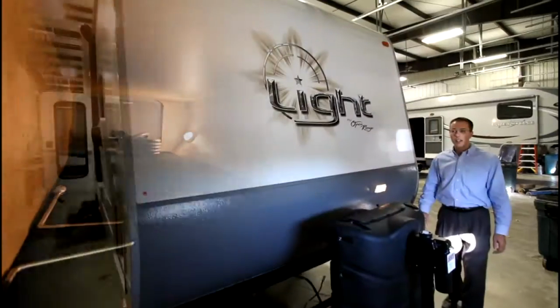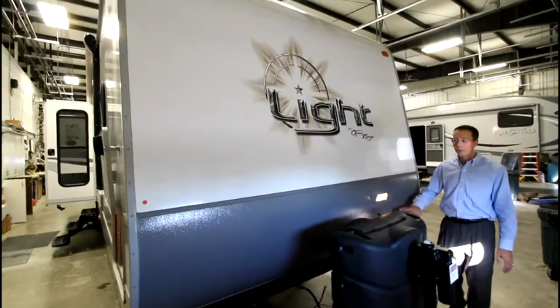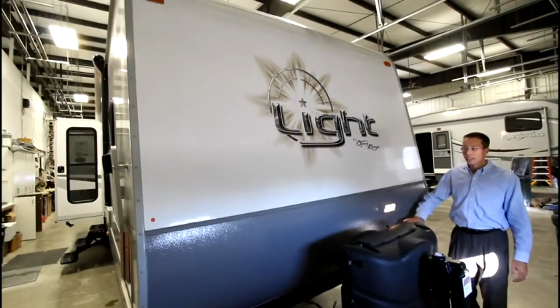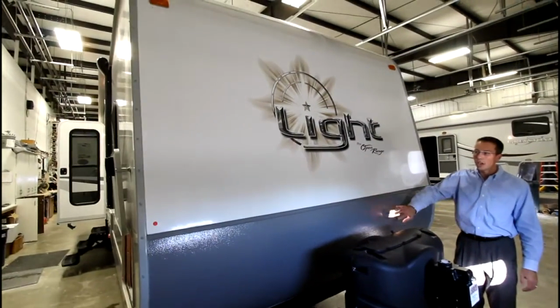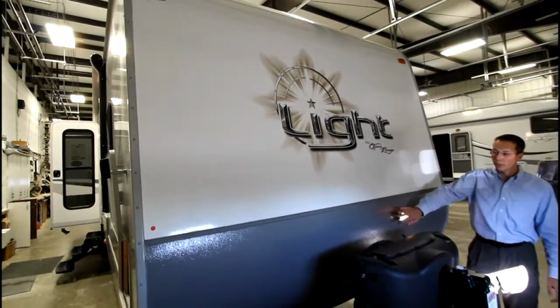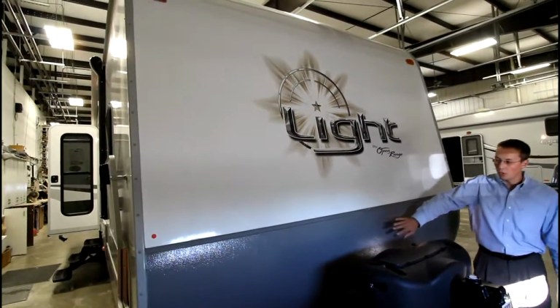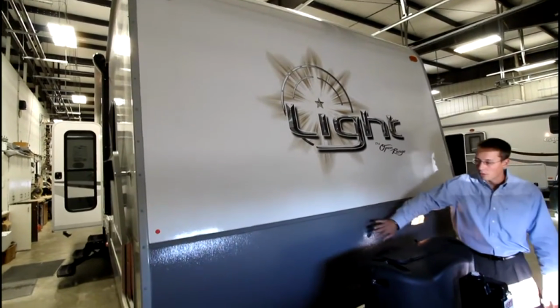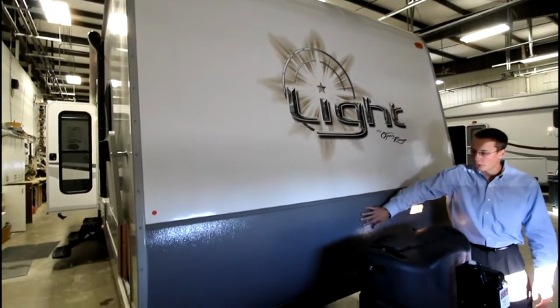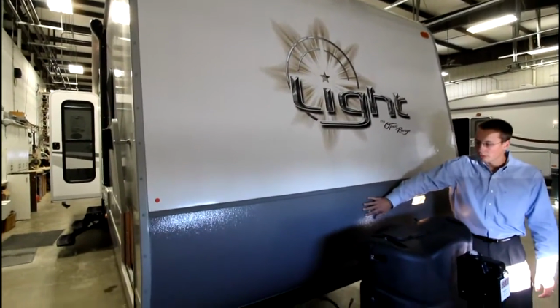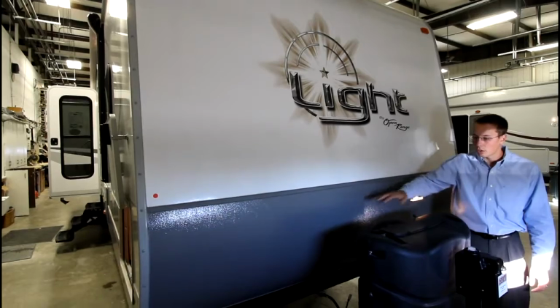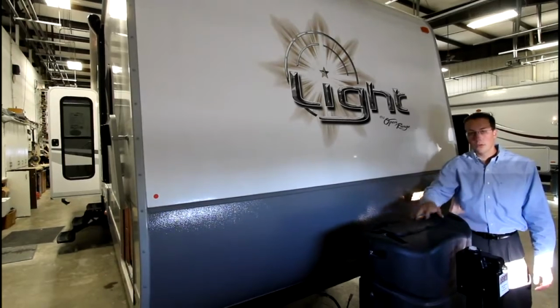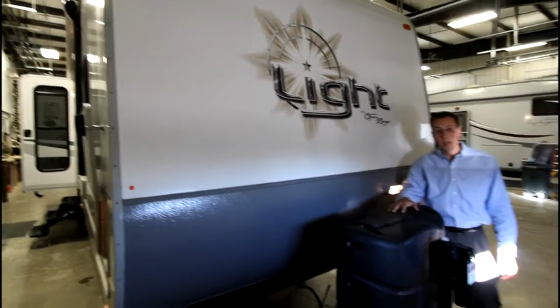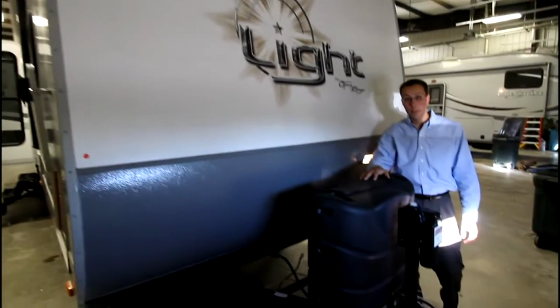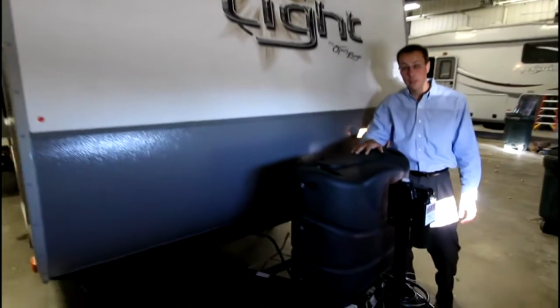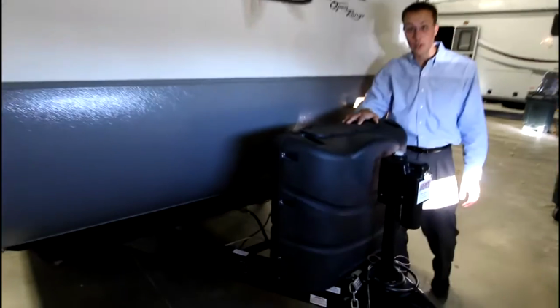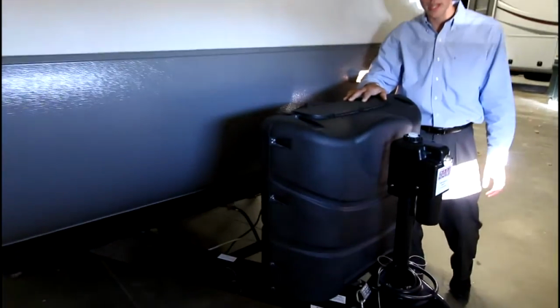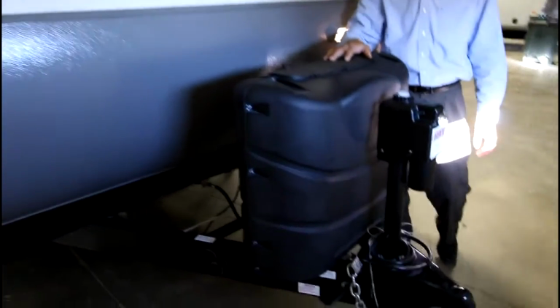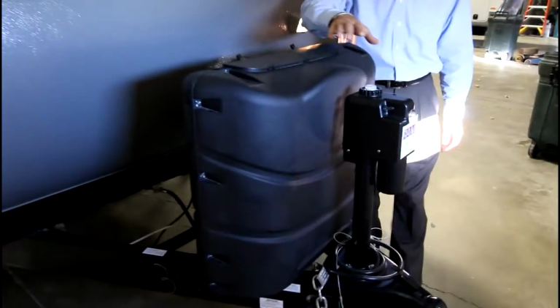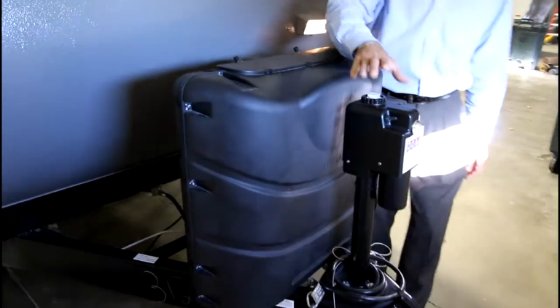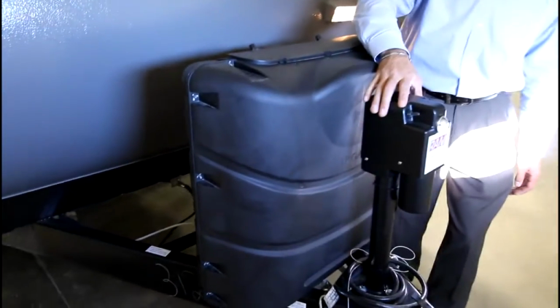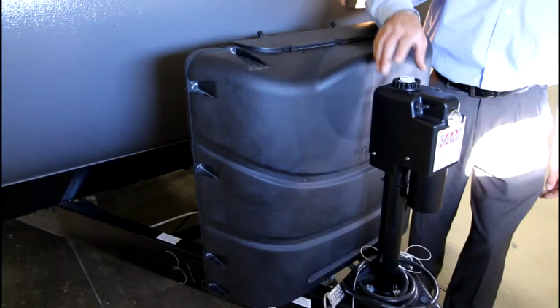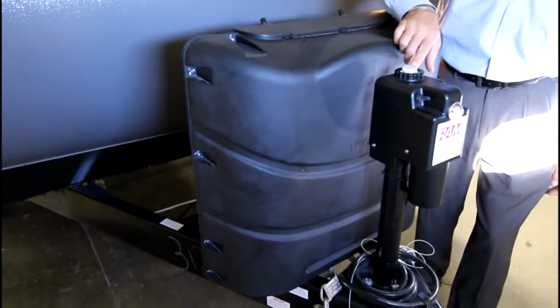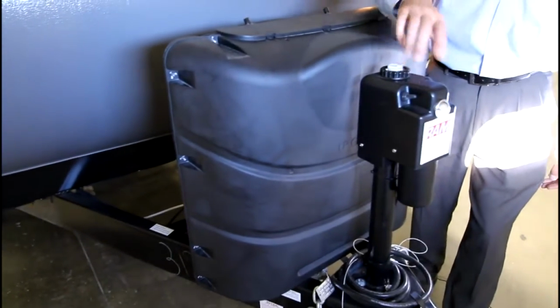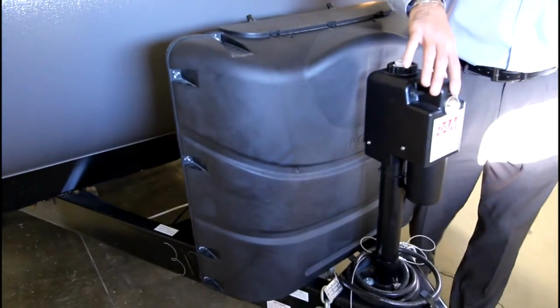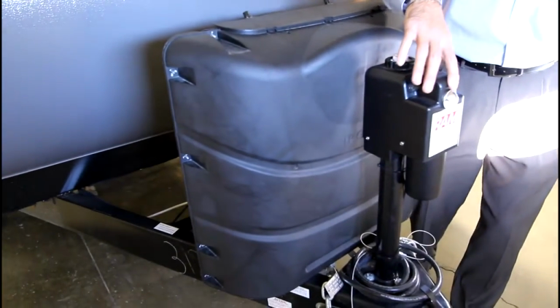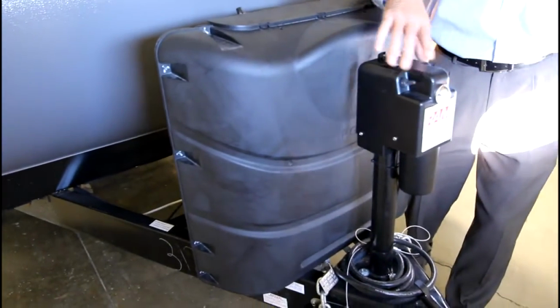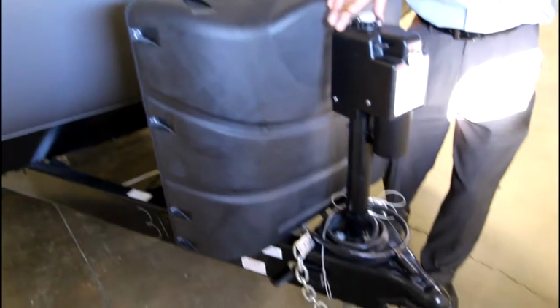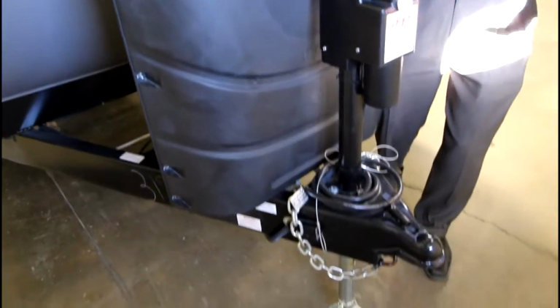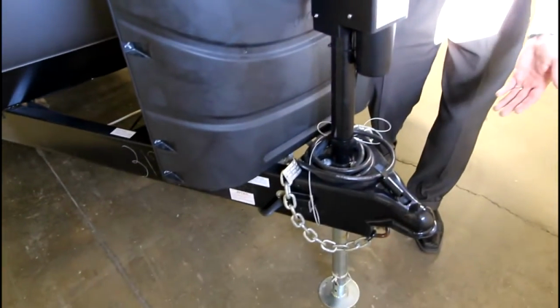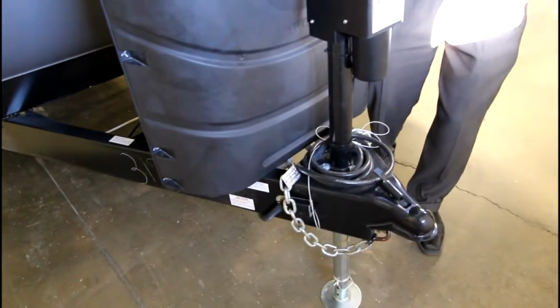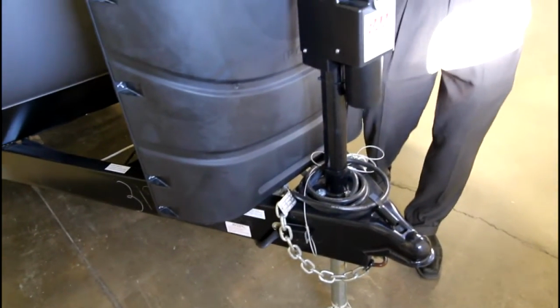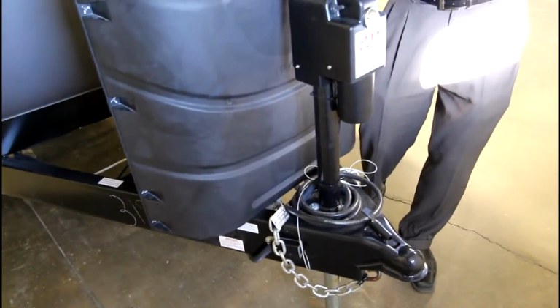Up front on the Open Range we have a rock shield, two 30-pound LP tanks for your longer stays, and a front electric jack with a bubble level and a light for easy up and down access when you're hitching your camper.